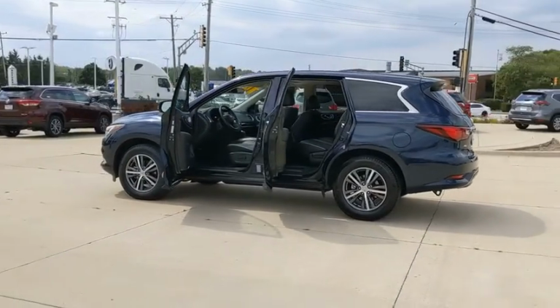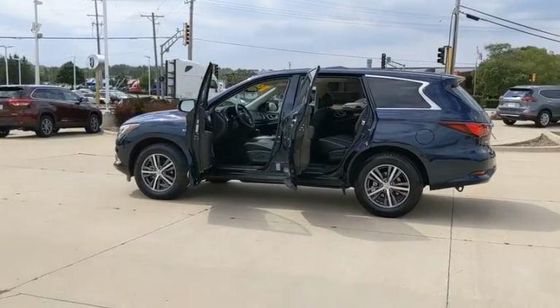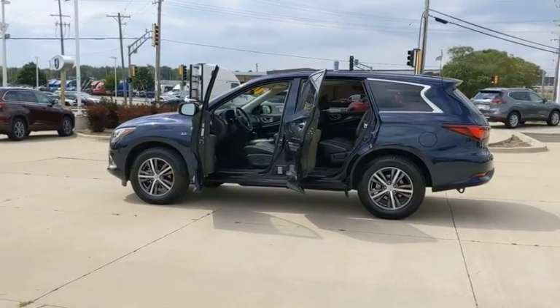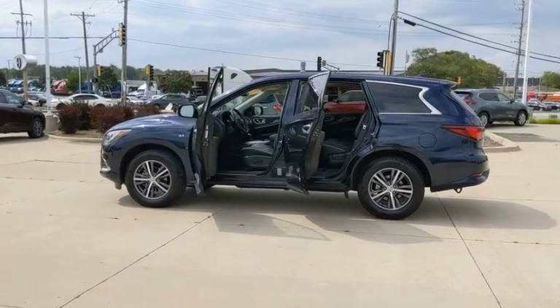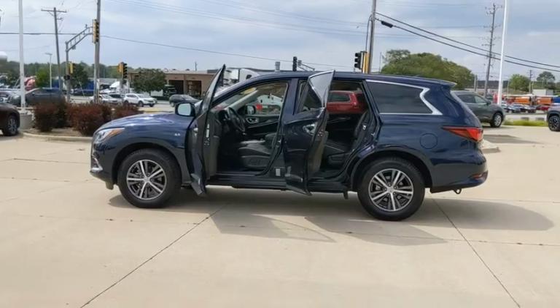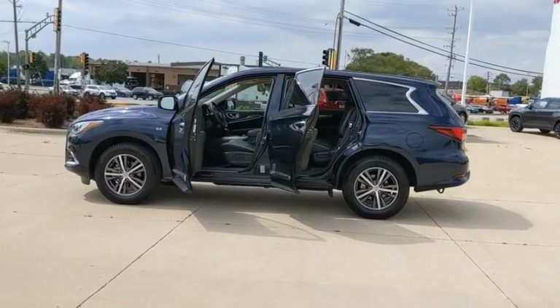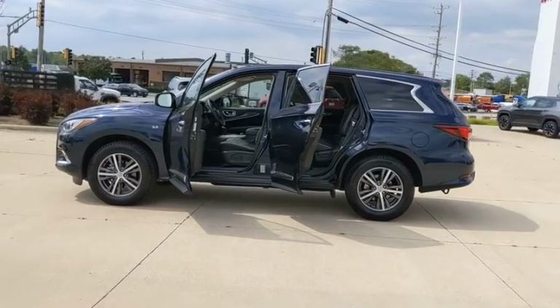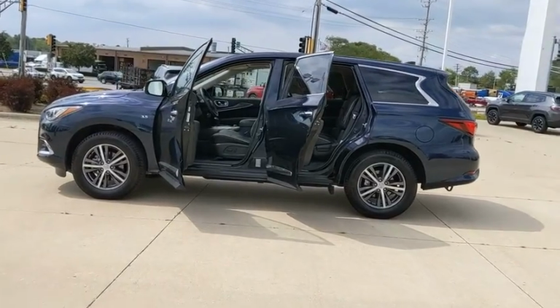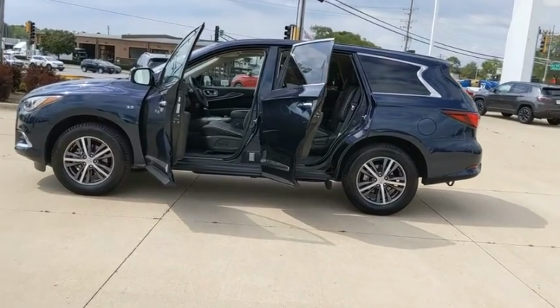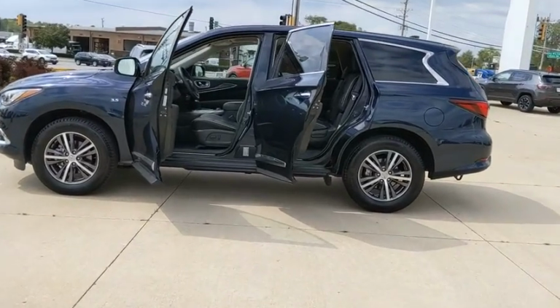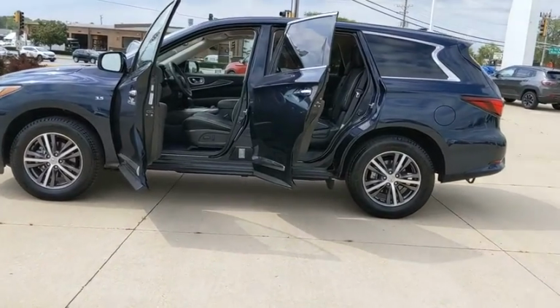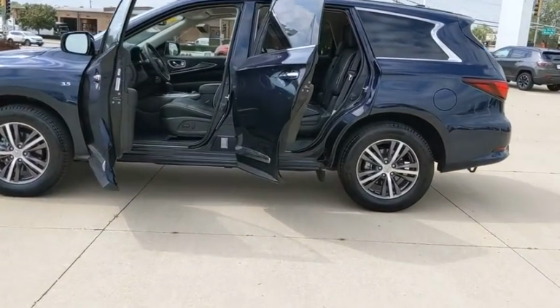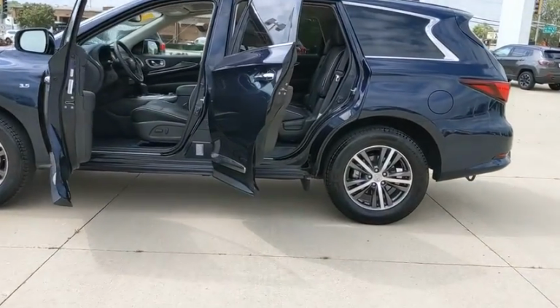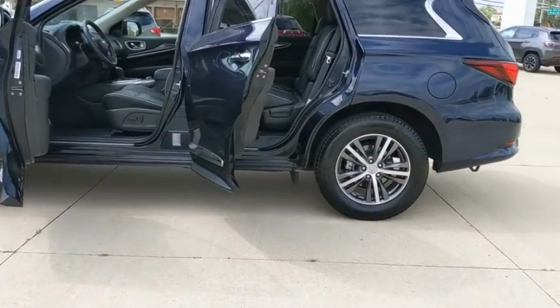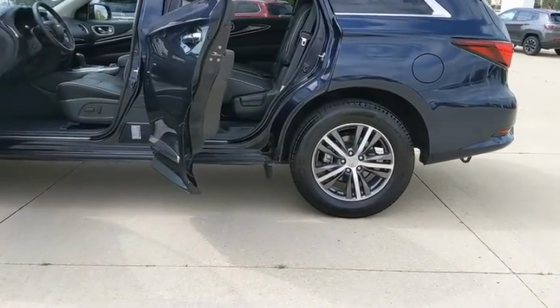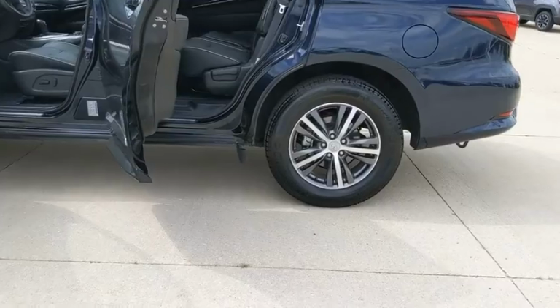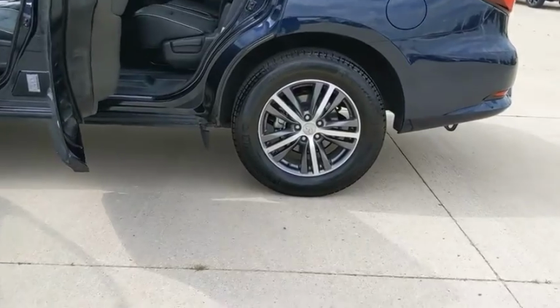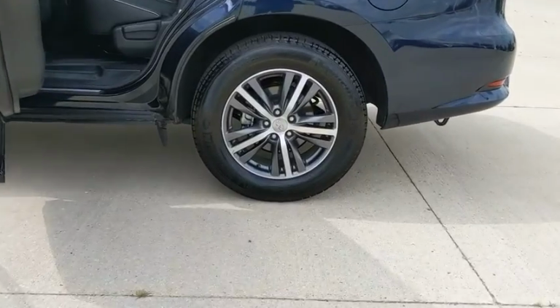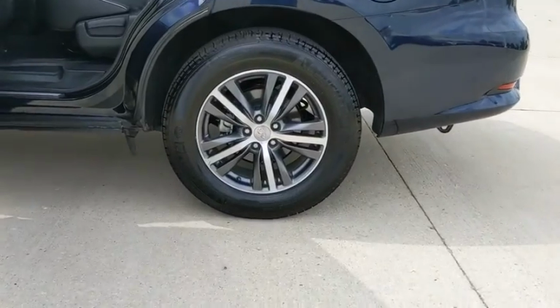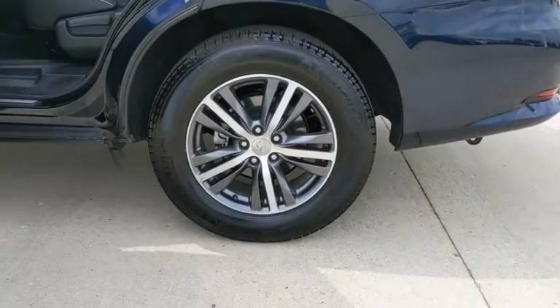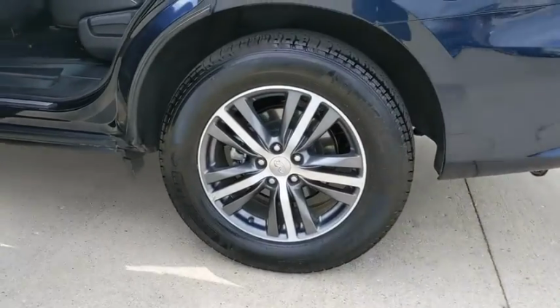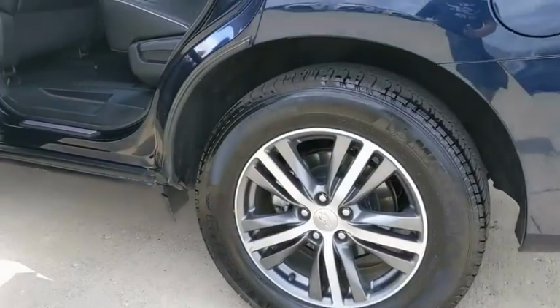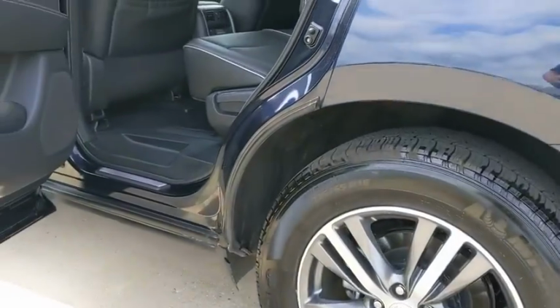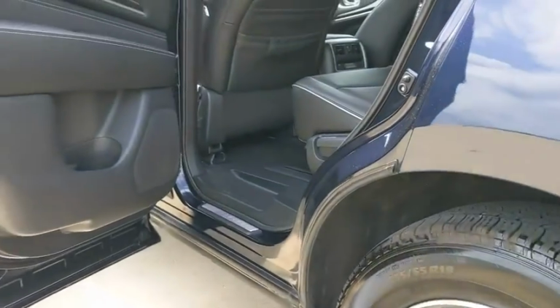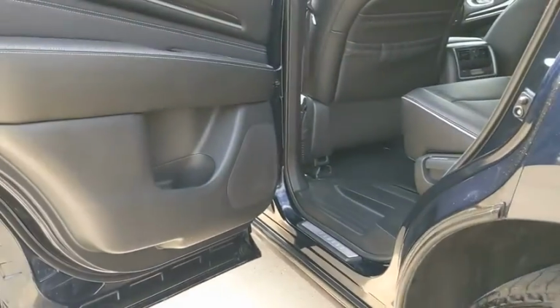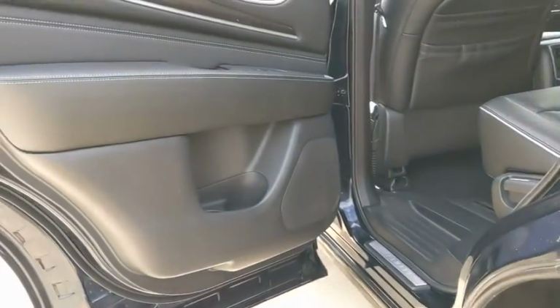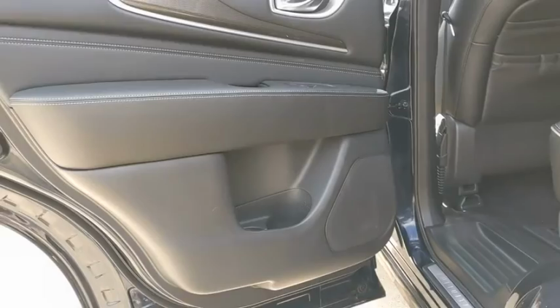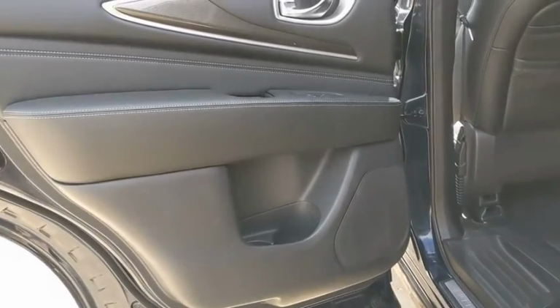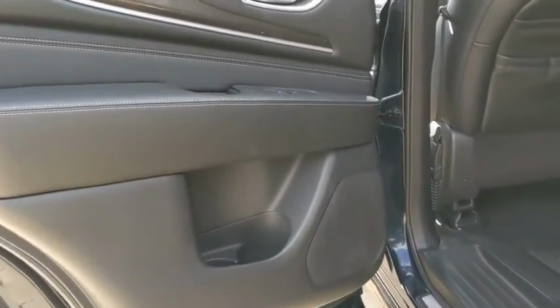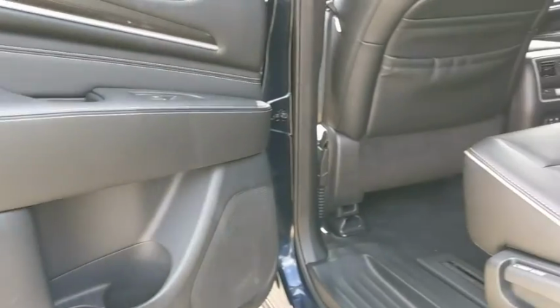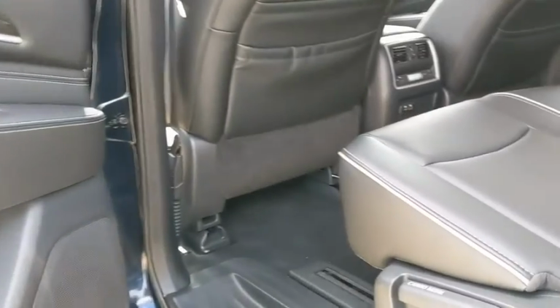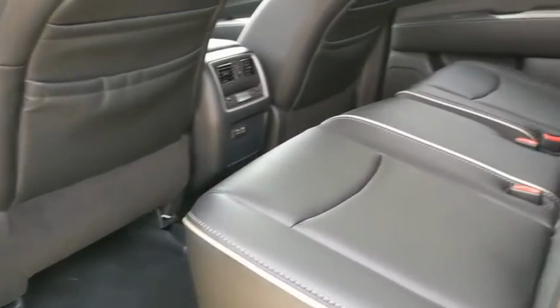This vehicle has less than 7,000 miles. Here are some of this vehicle's great options: backup camera, keyless entry, all-wheel drive, power passenger seat, steering wheel audio controls, power liftgate, traction control, stability control.